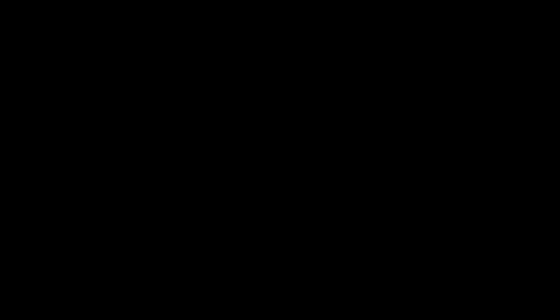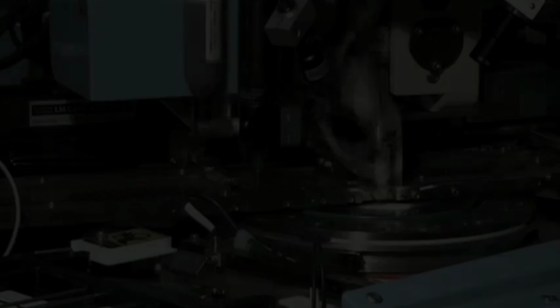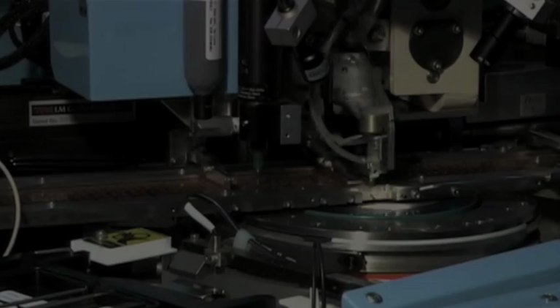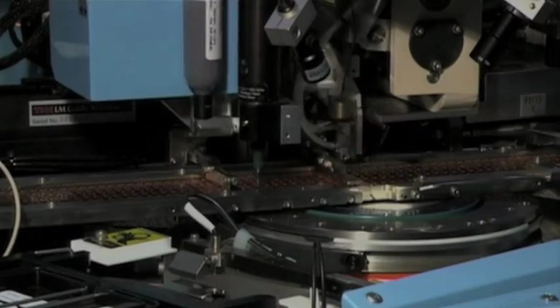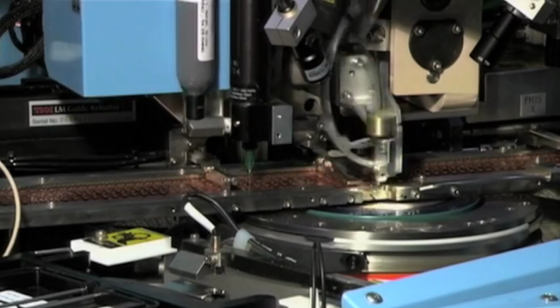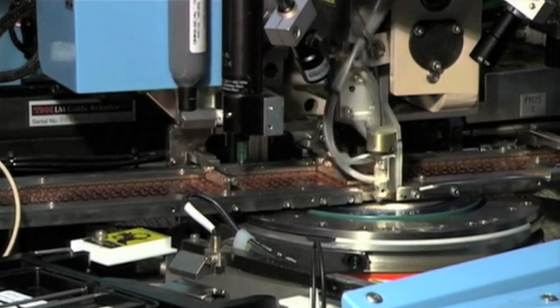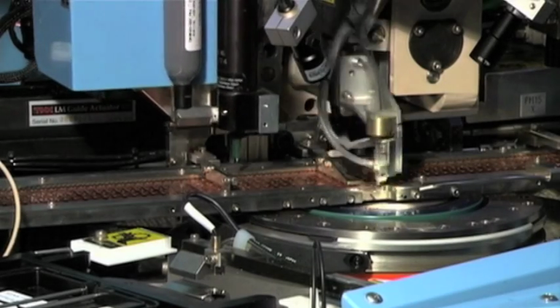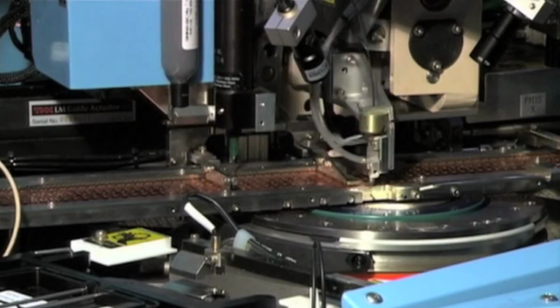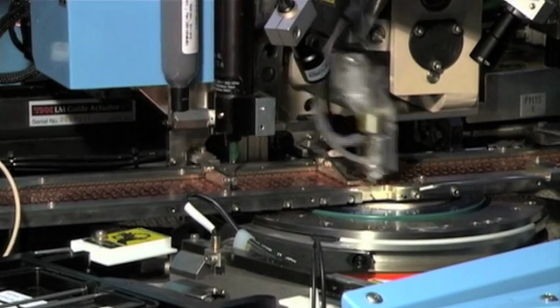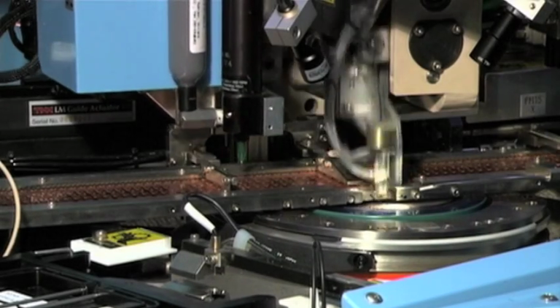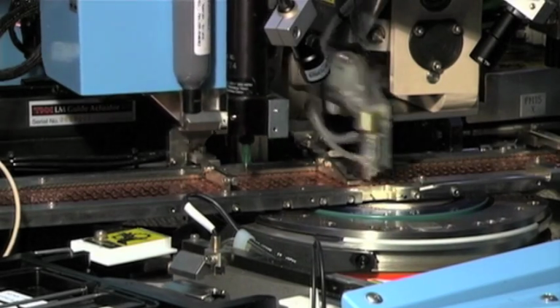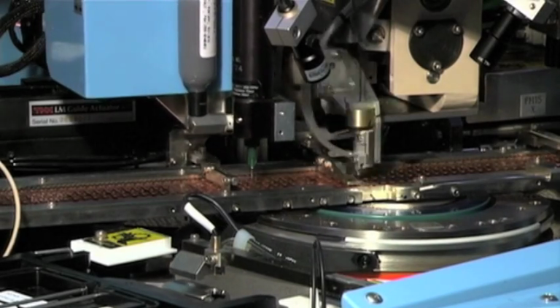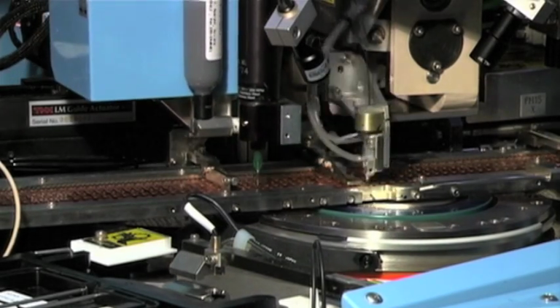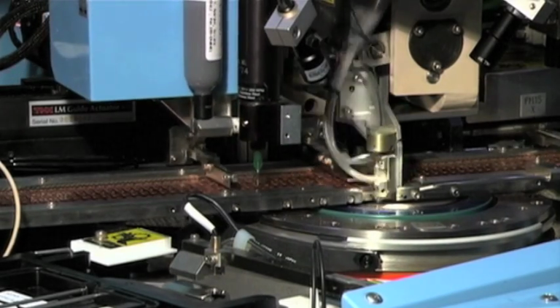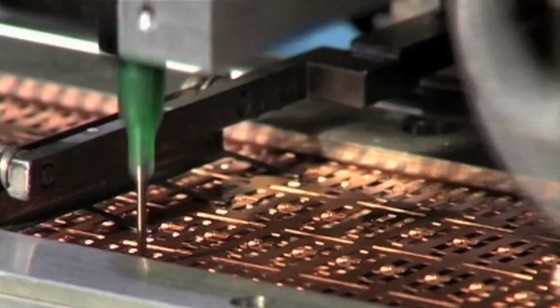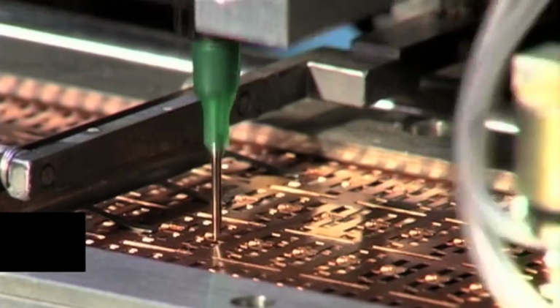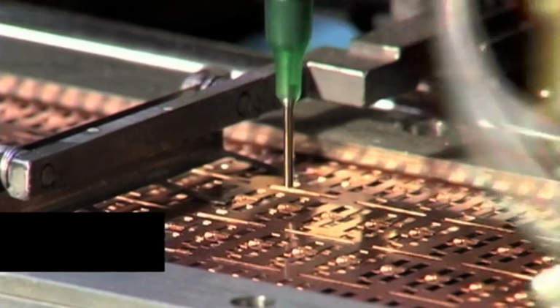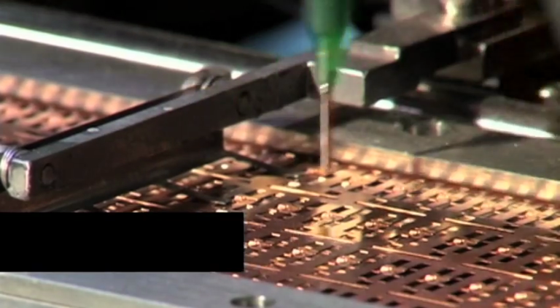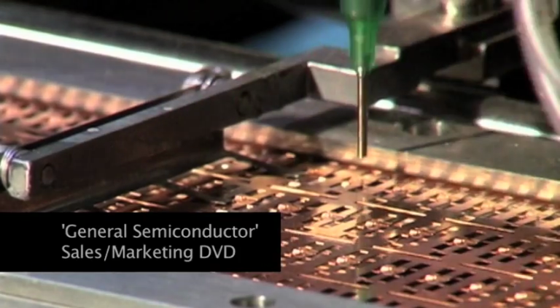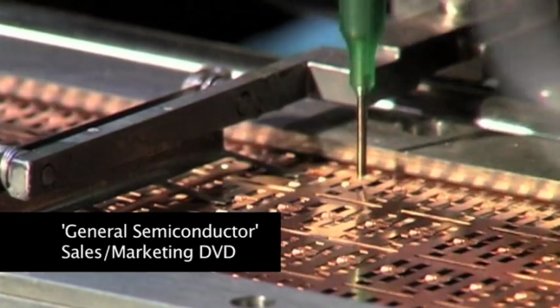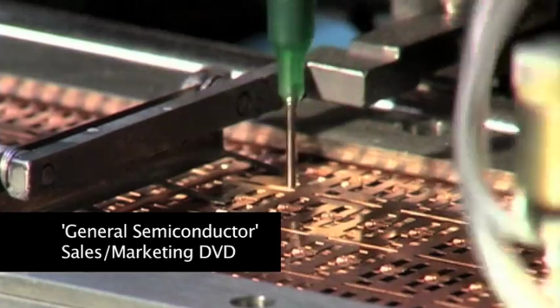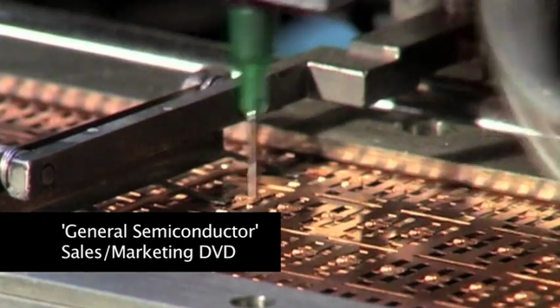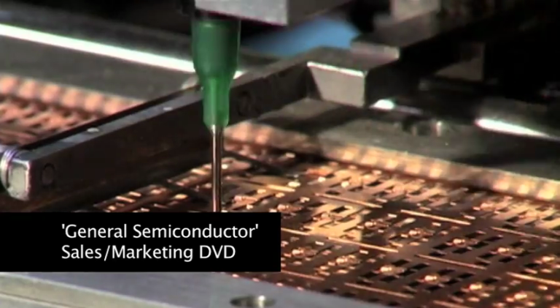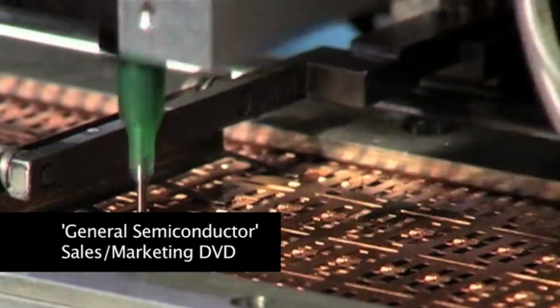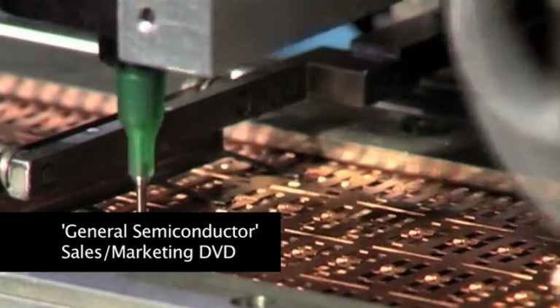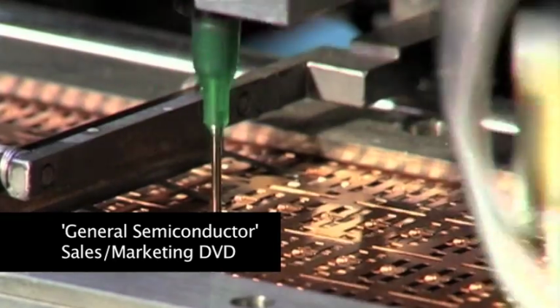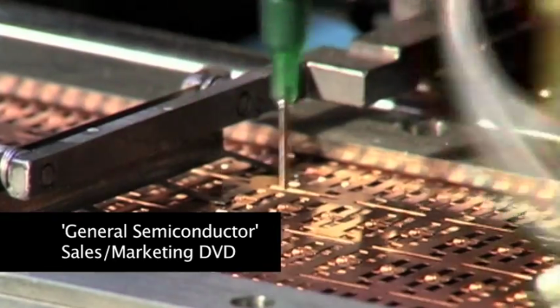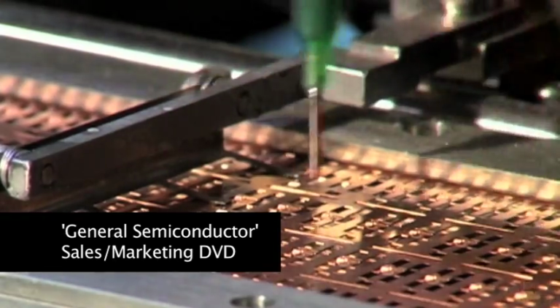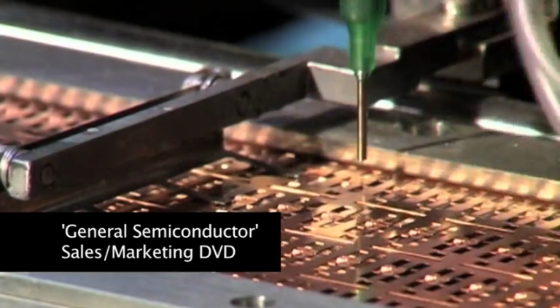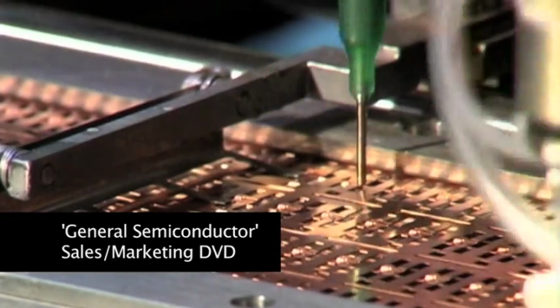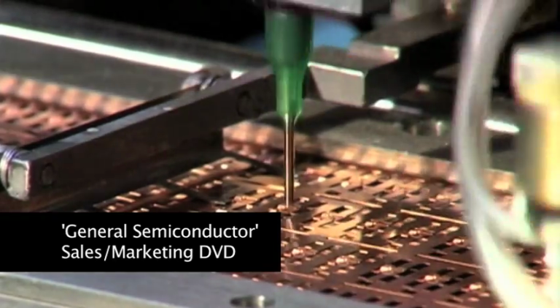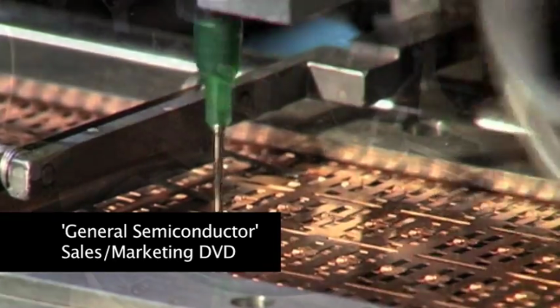Solder Dispense. At this point solder is applied to the die pad. The solder quantity and location on the pad are tightly controlled.